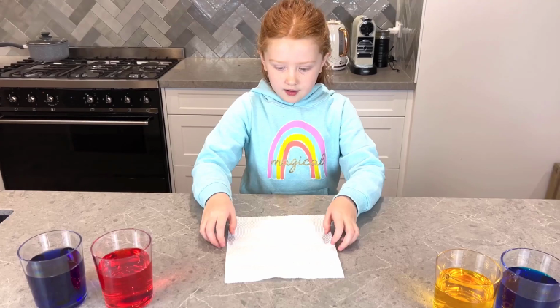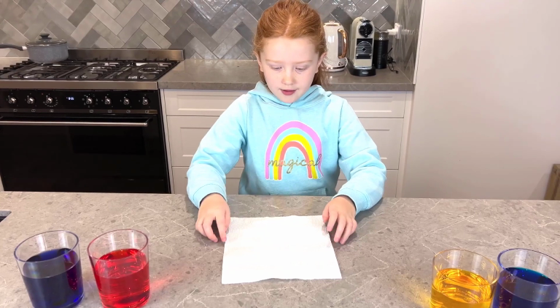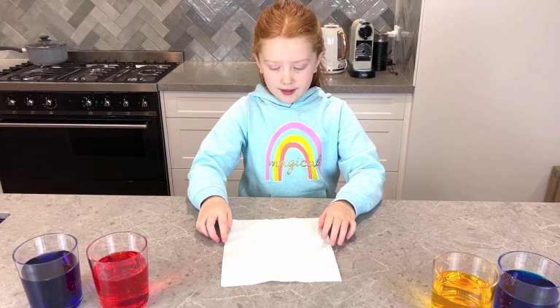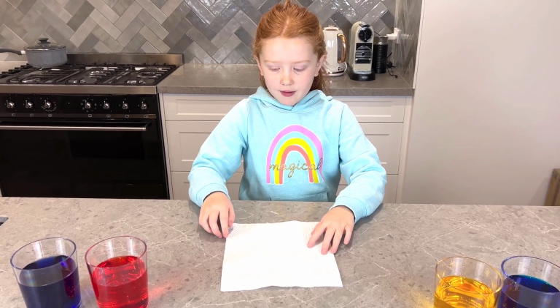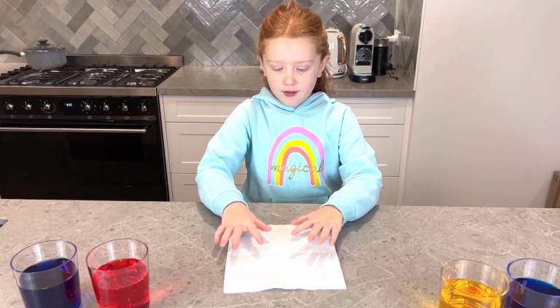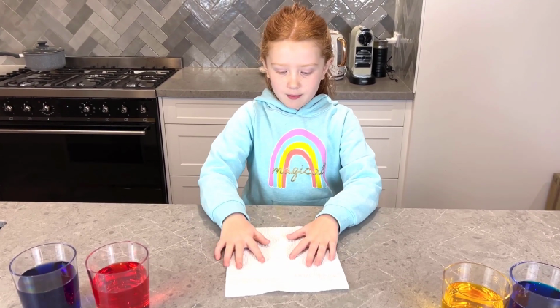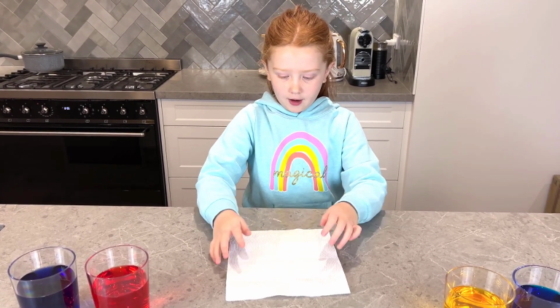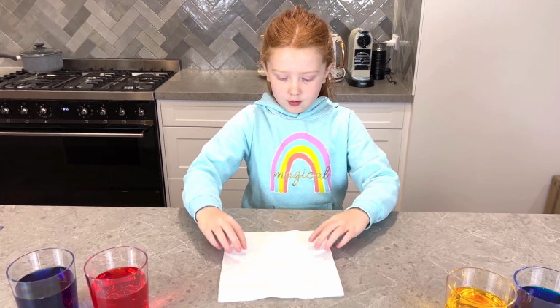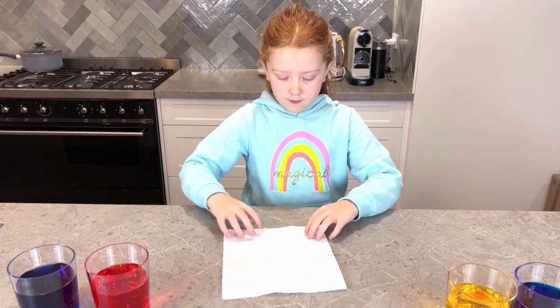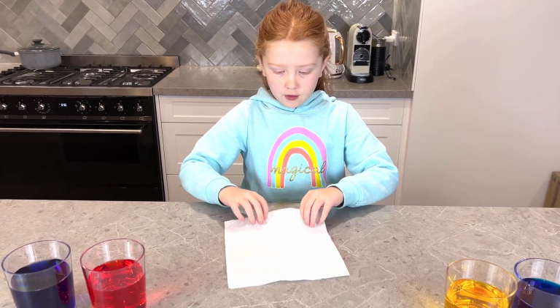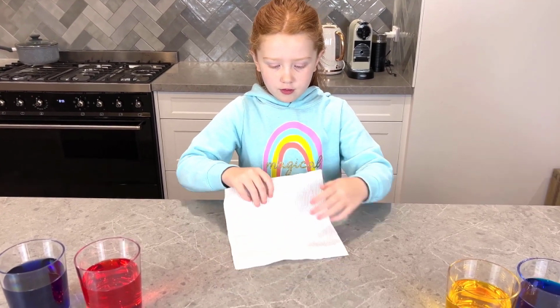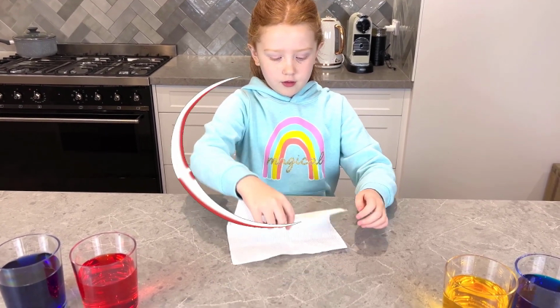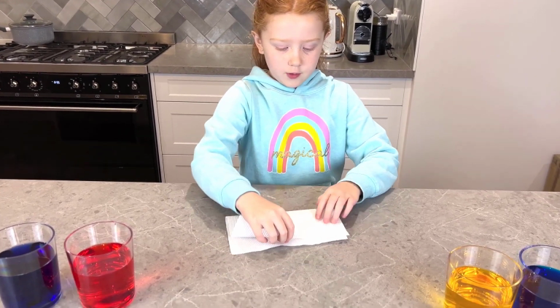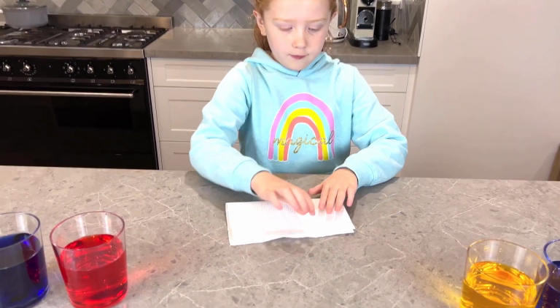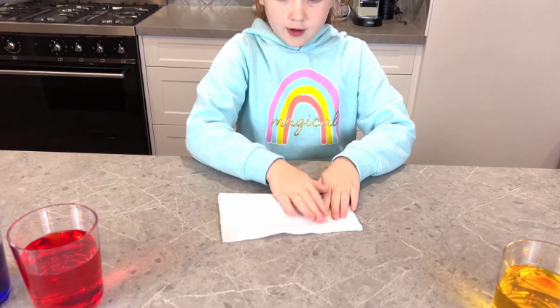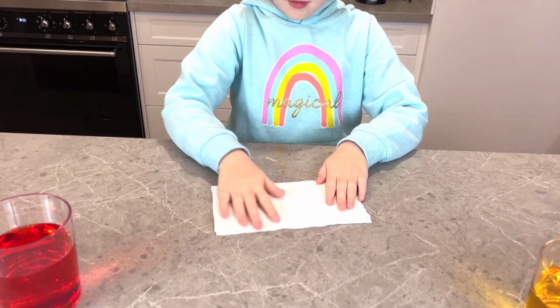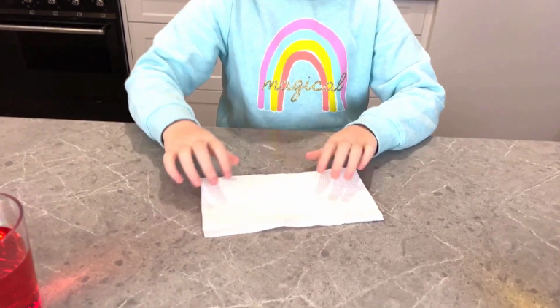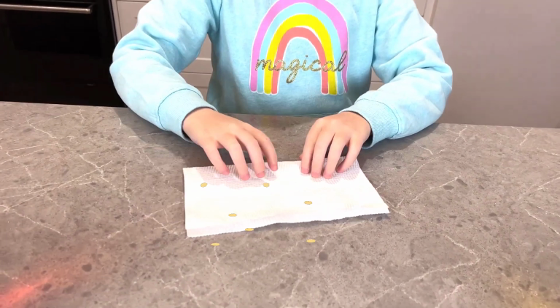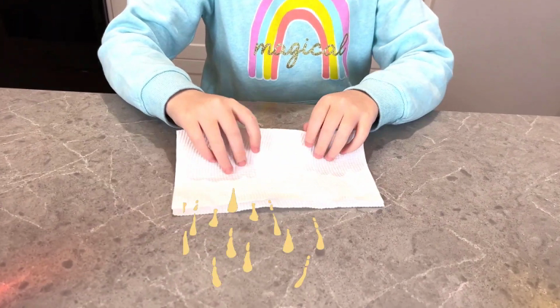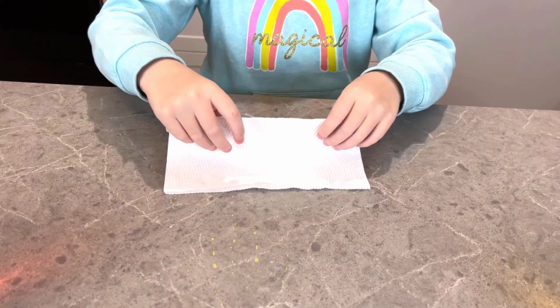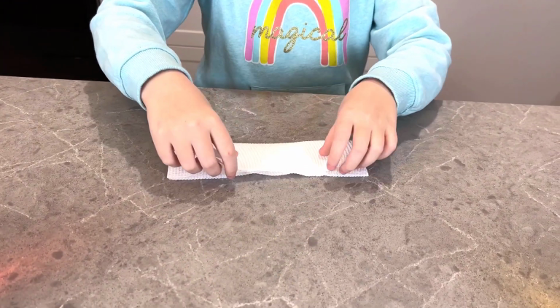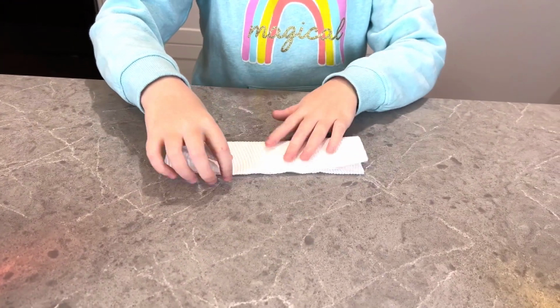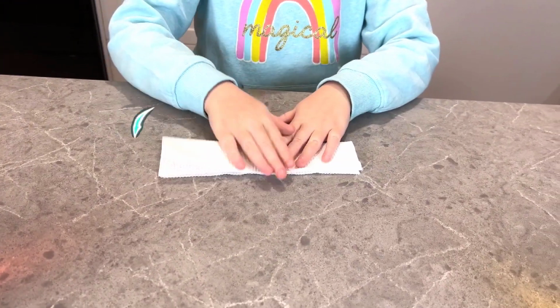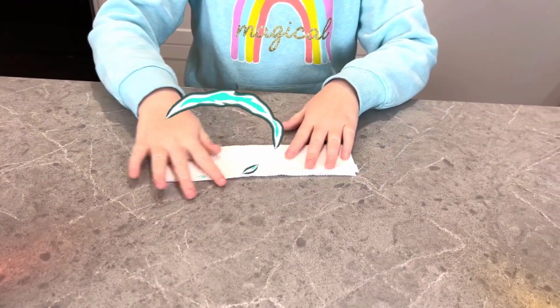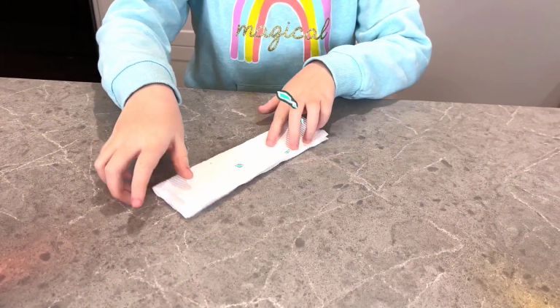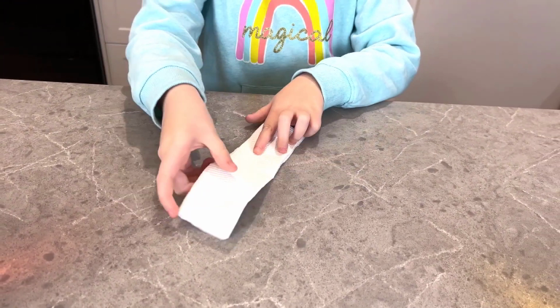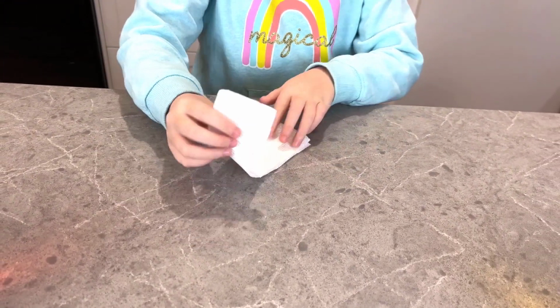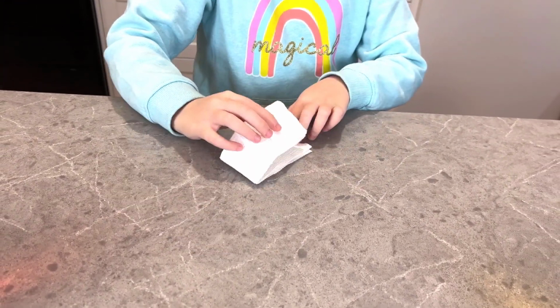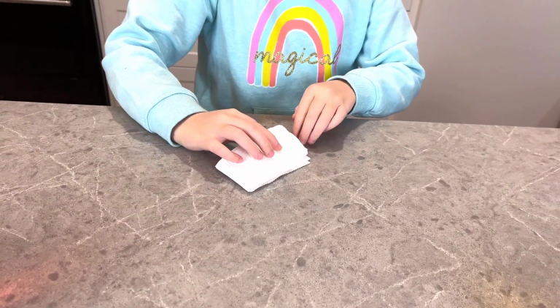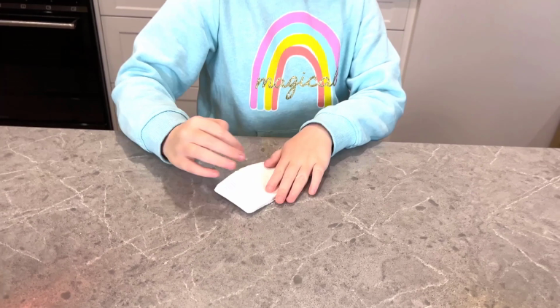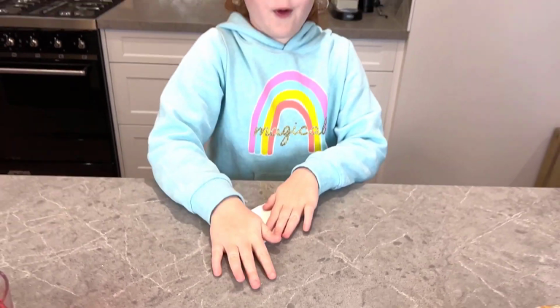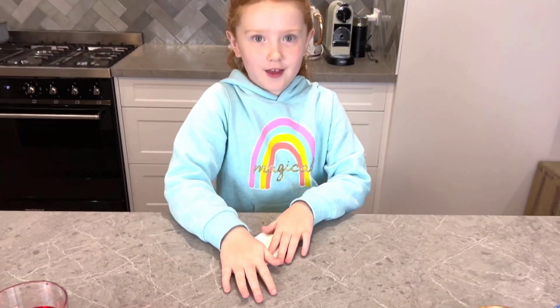Now we are going to pour the paper towel. First, you fold it. Second, you fold it. Third, you fold it.